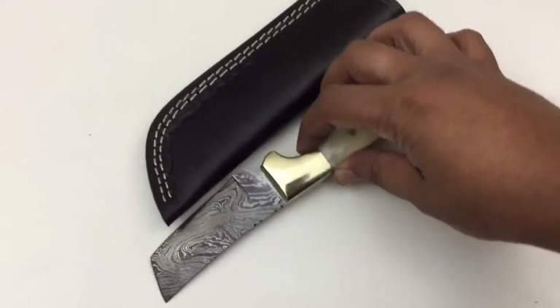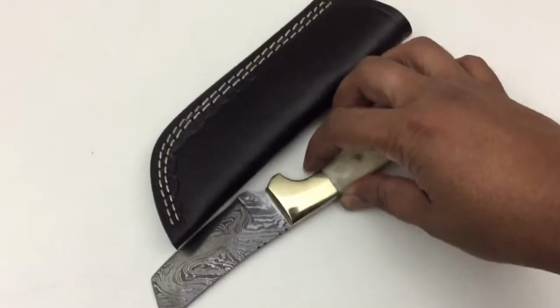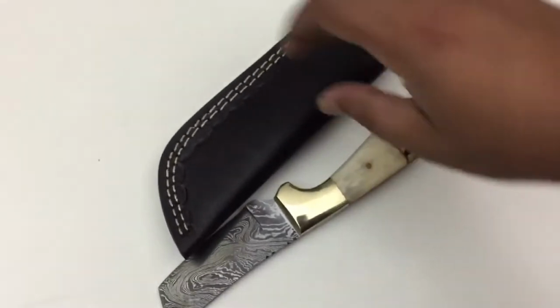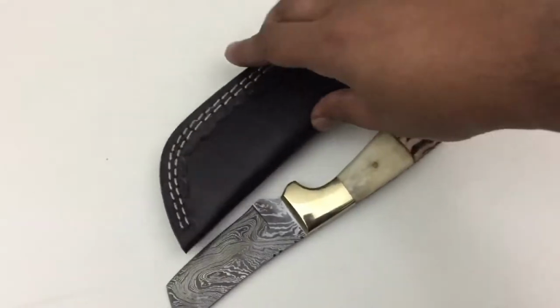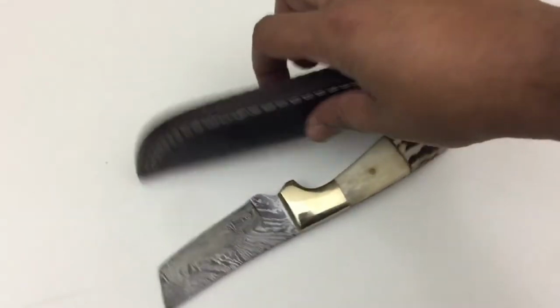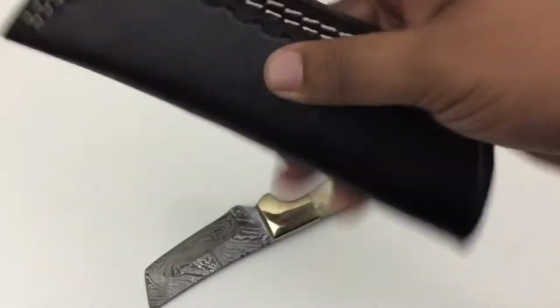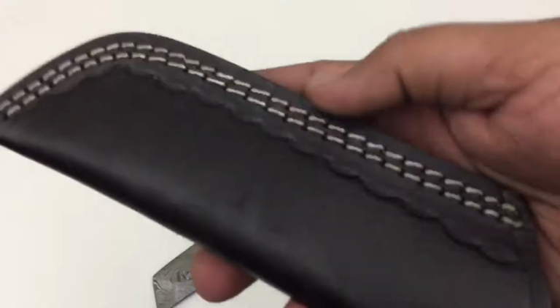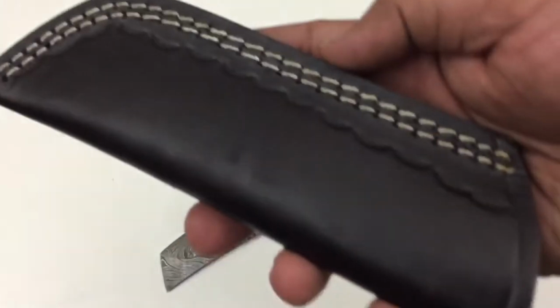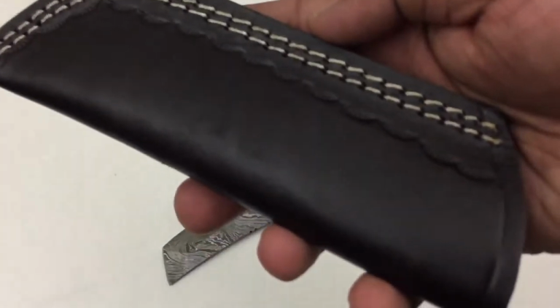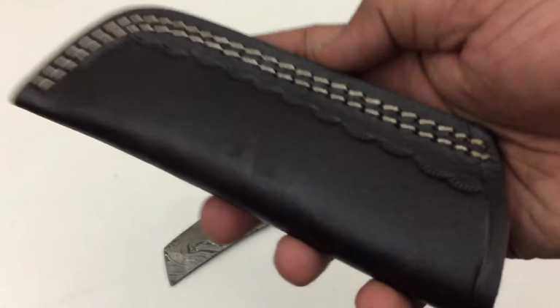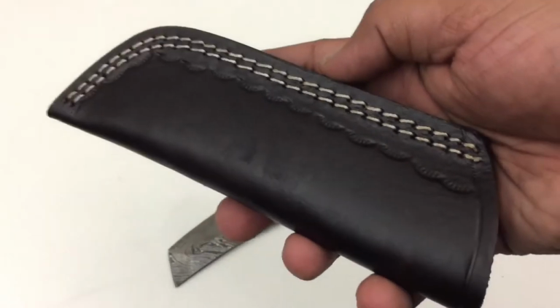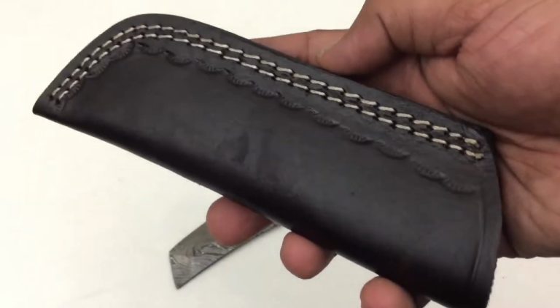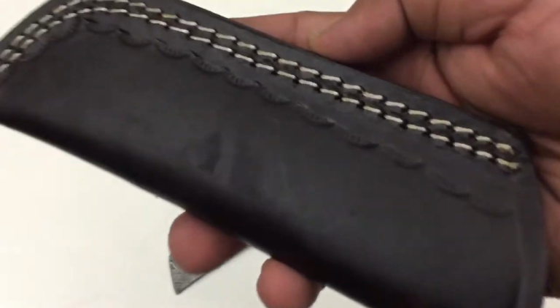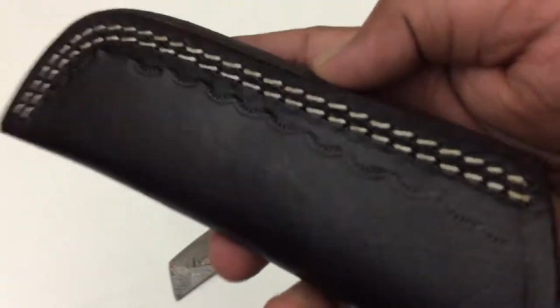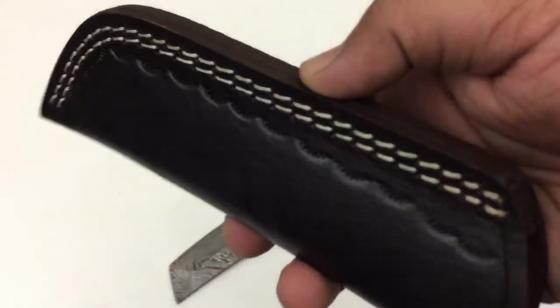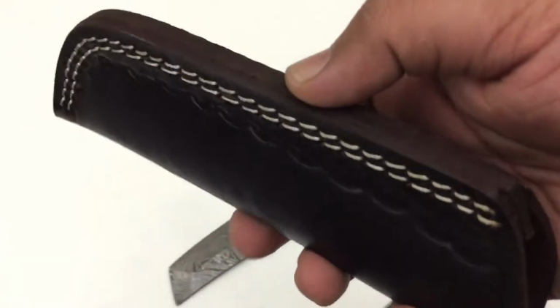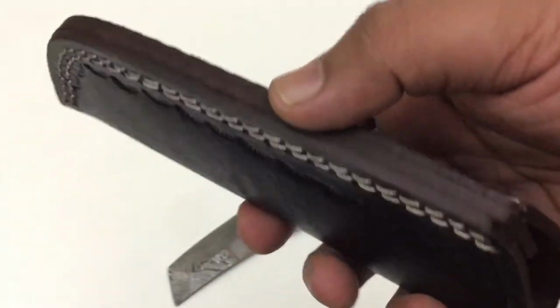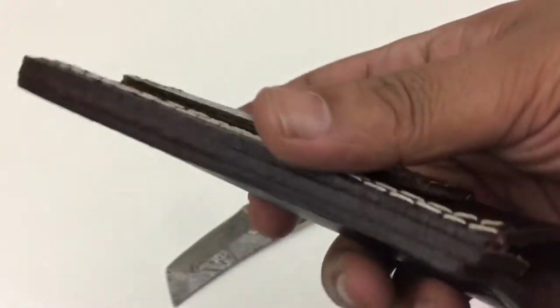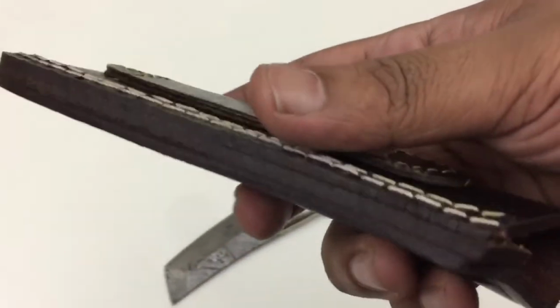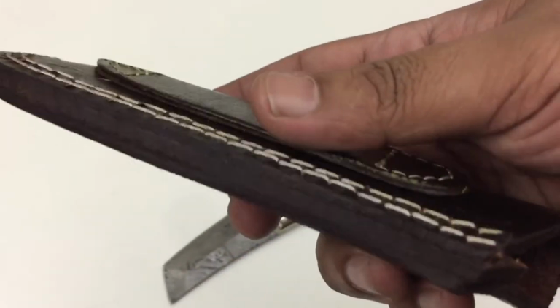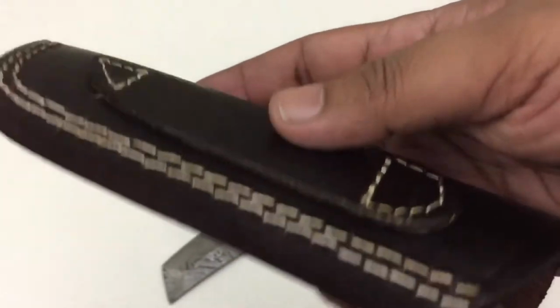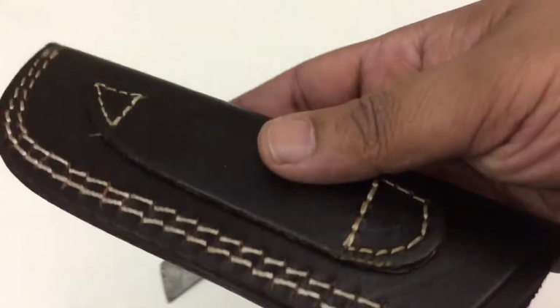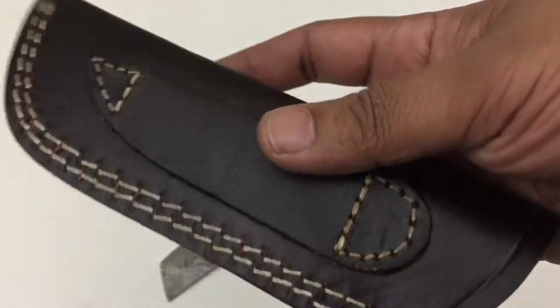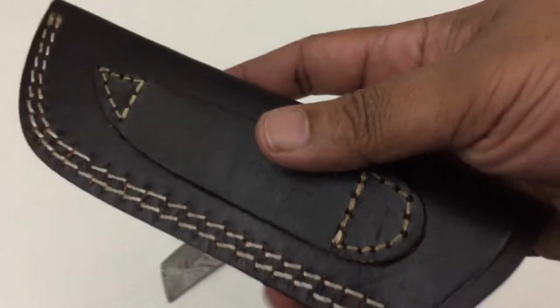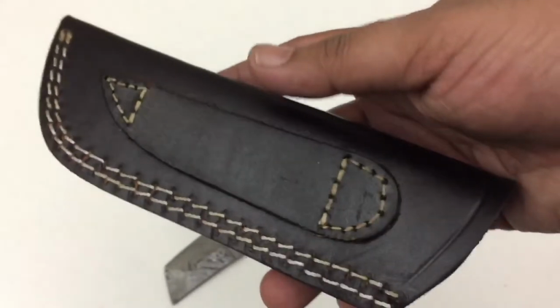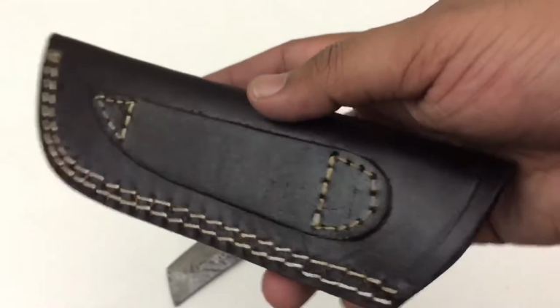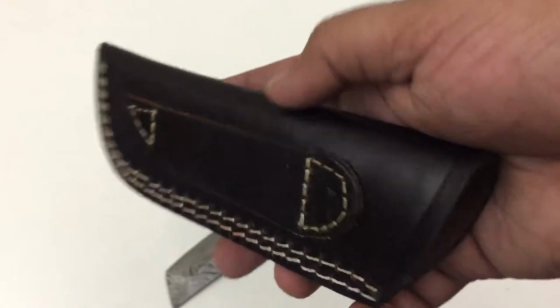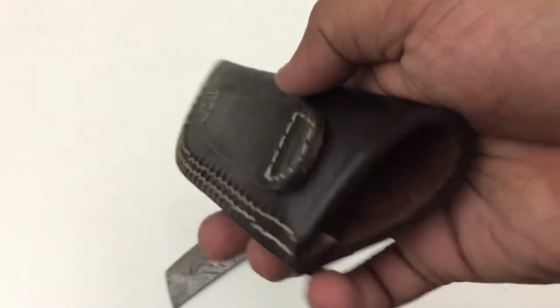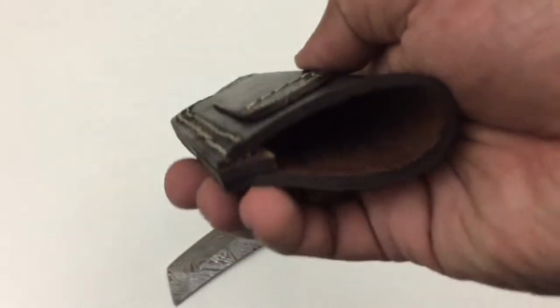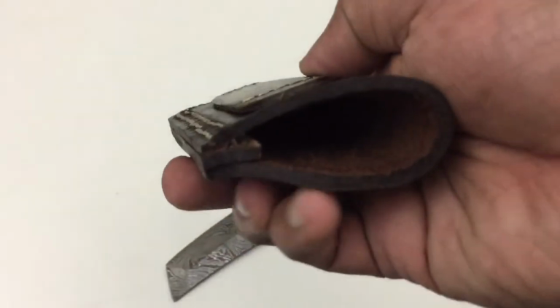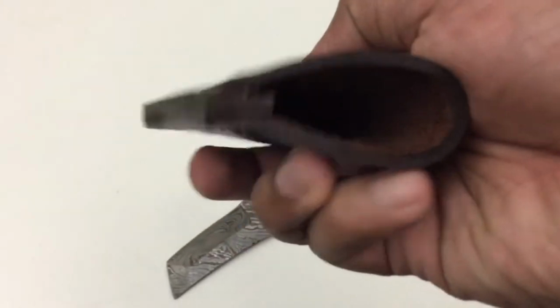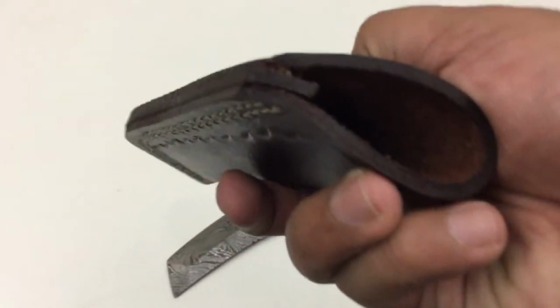The sheath is cowhide leather, double stitched all around, and has a belt loop at the back which is stitched as well. There you have it guys — thank you very much for watching this video.